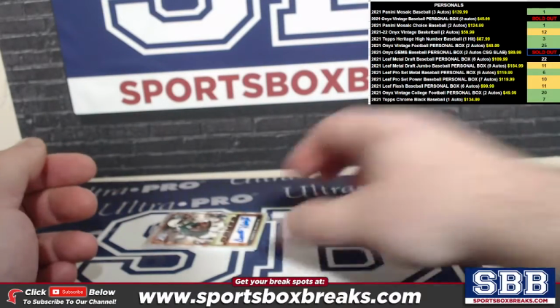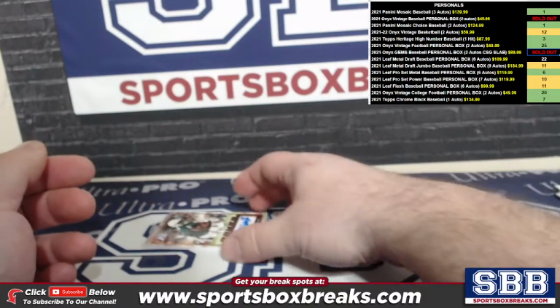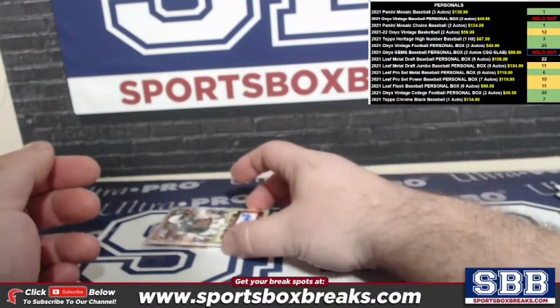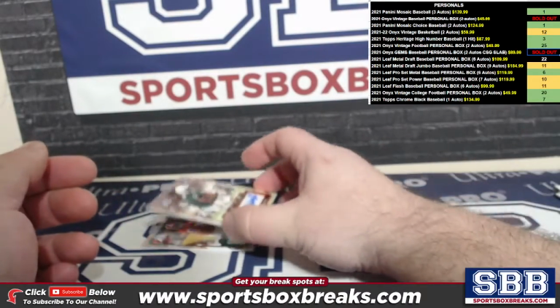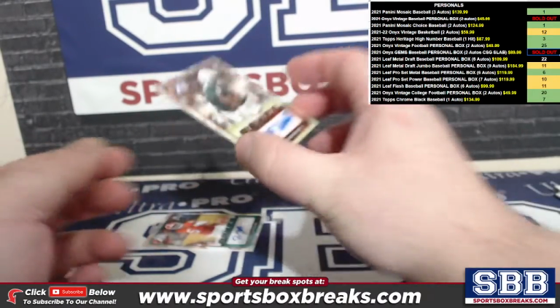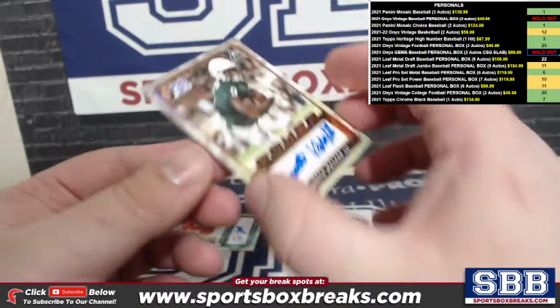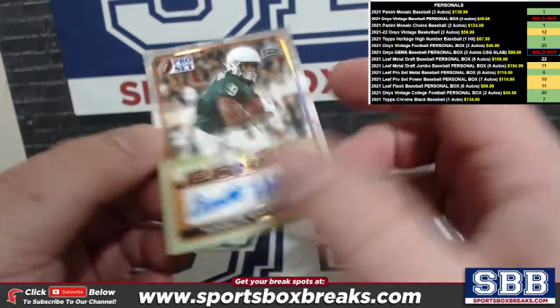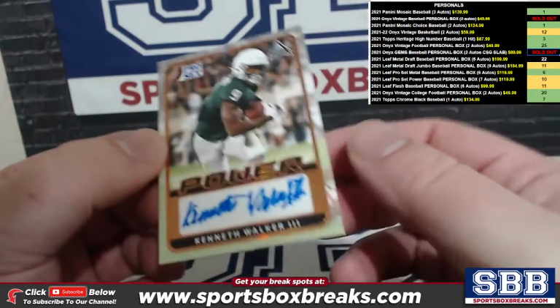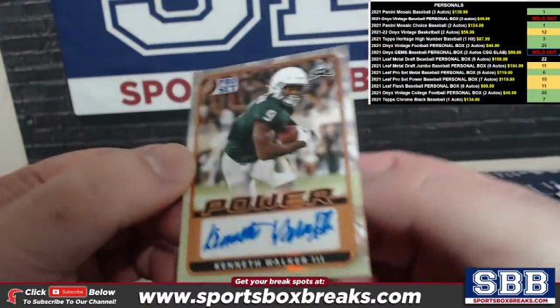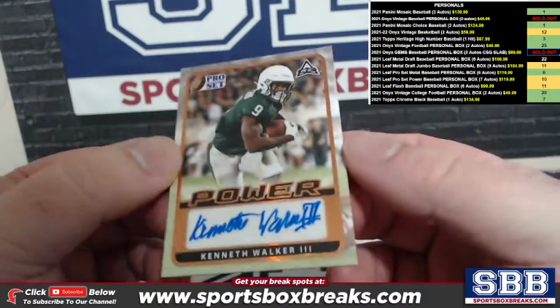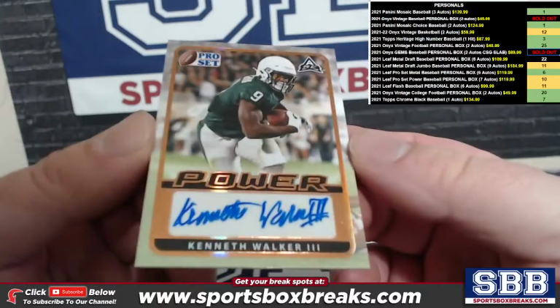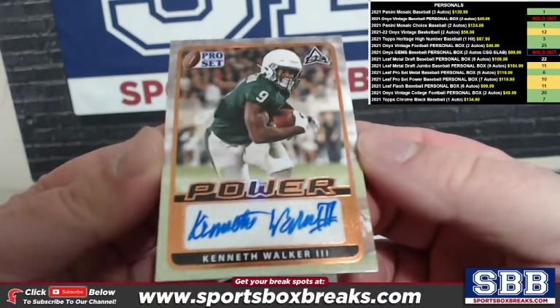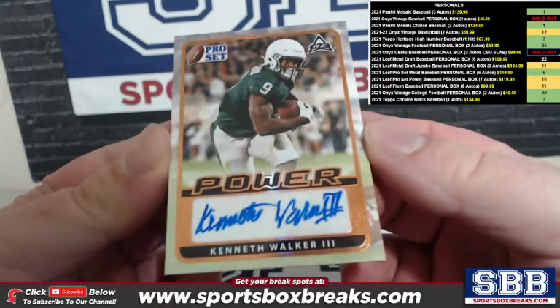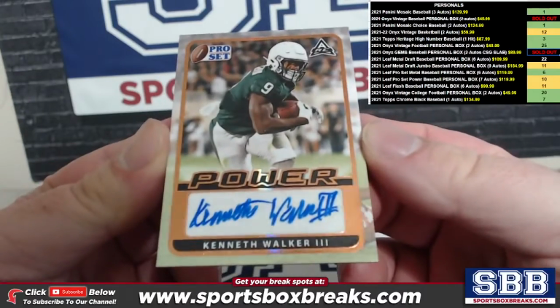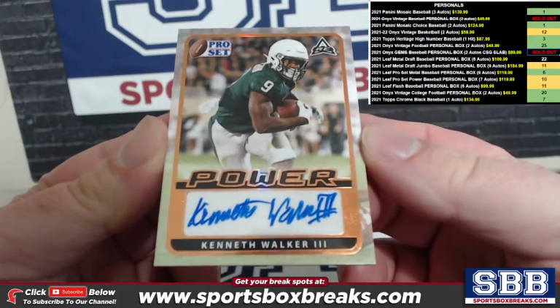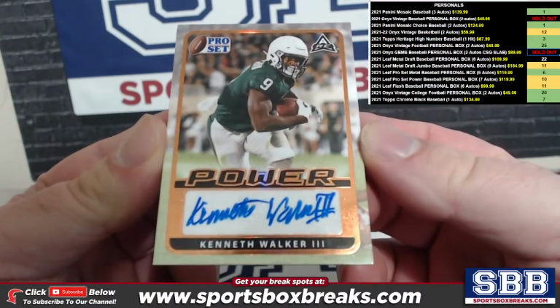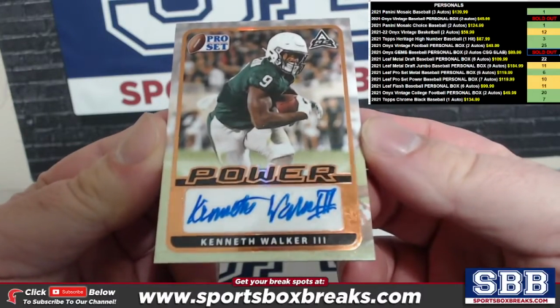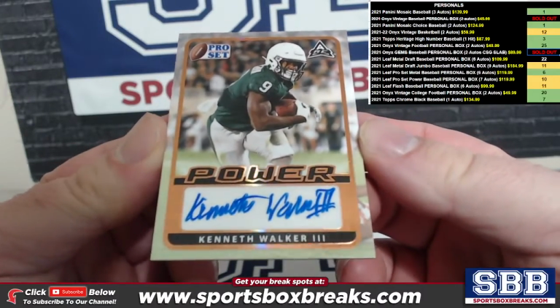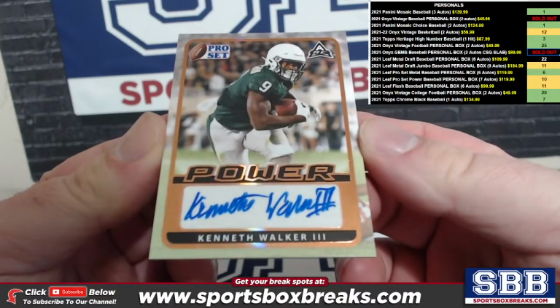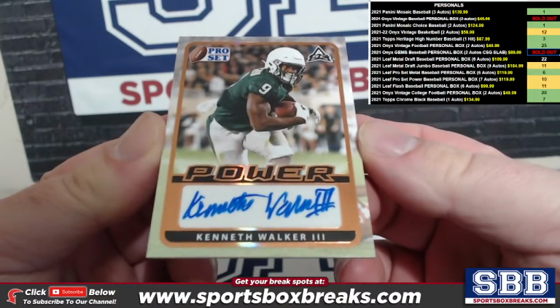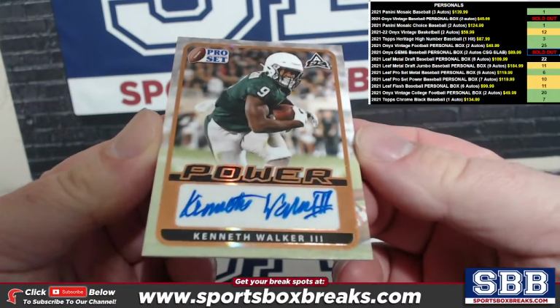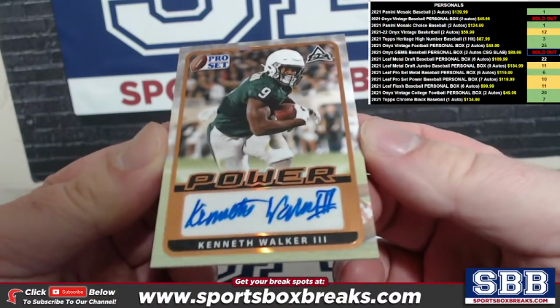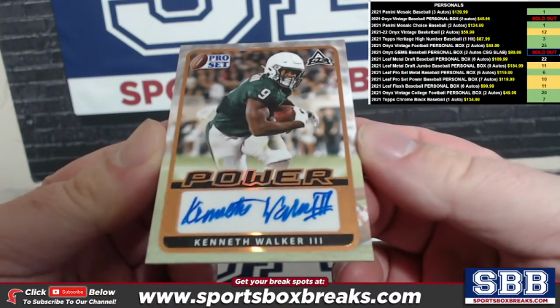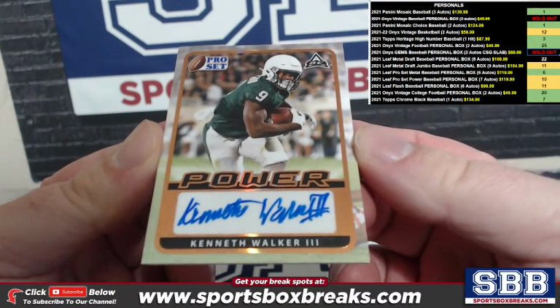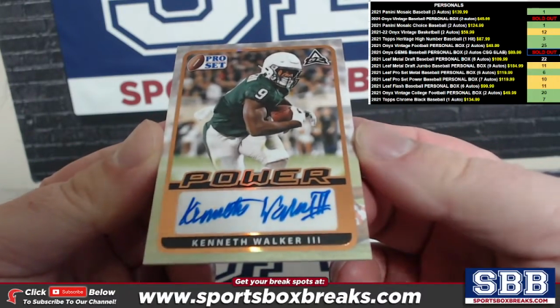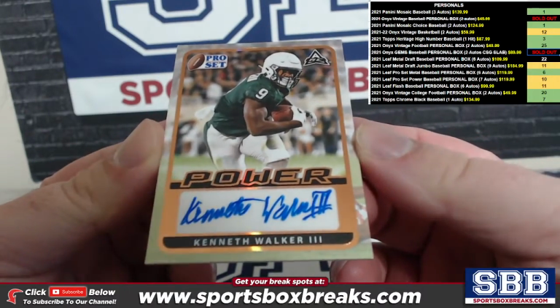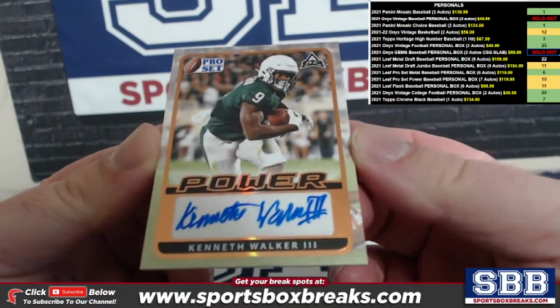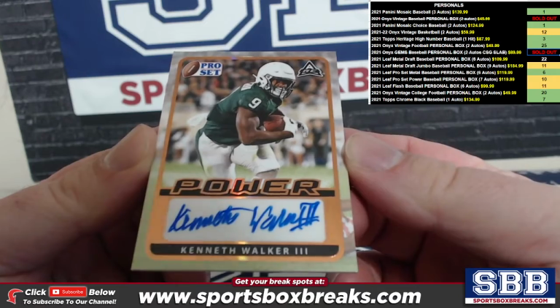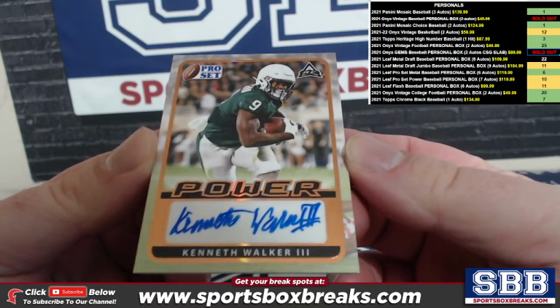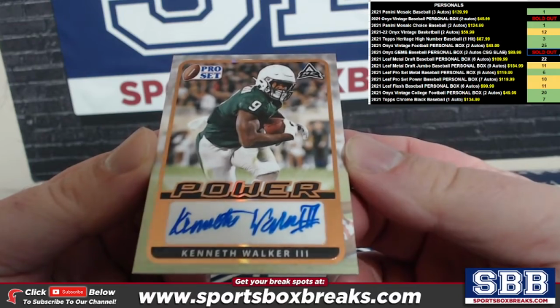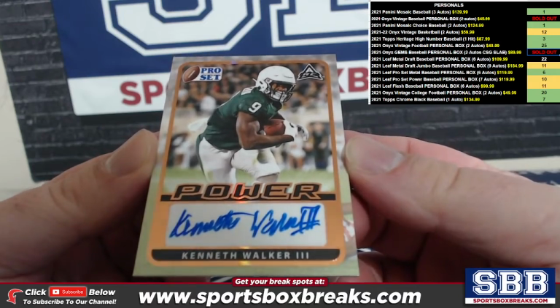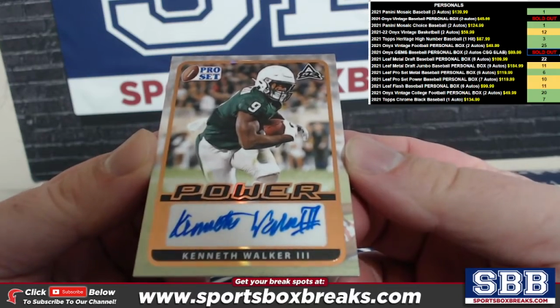Oh, here's a nice one — Kenneth Walker the Third! Kenneth Walker the Third auto, very nice.